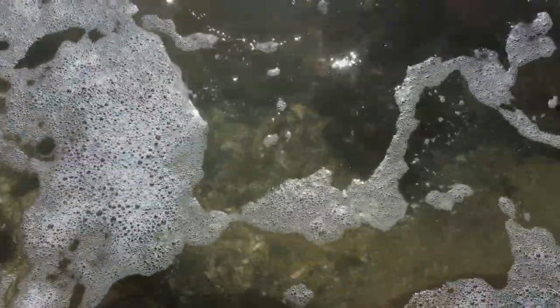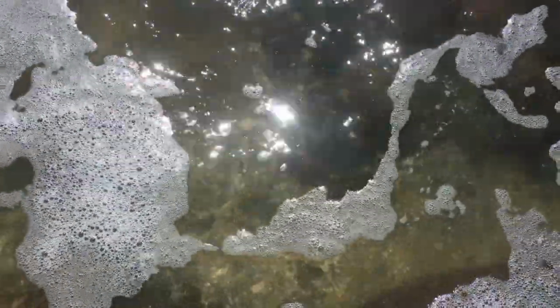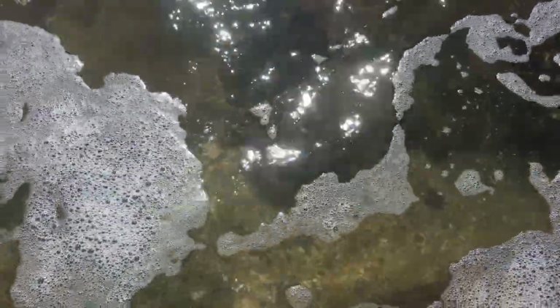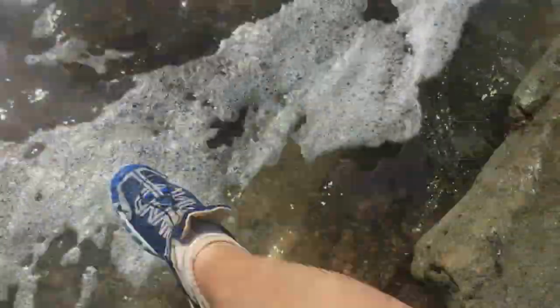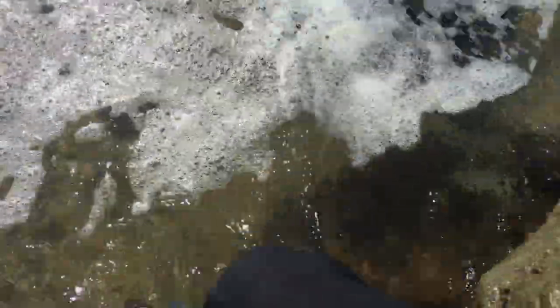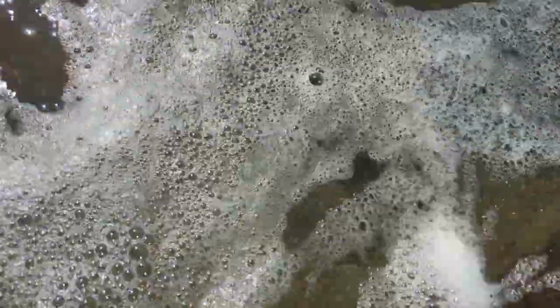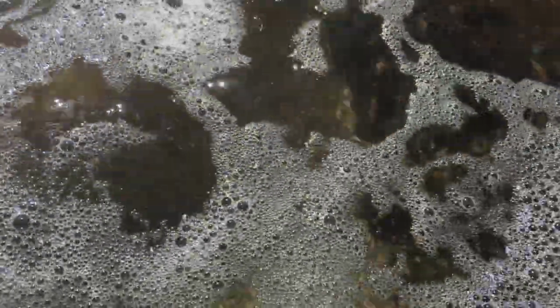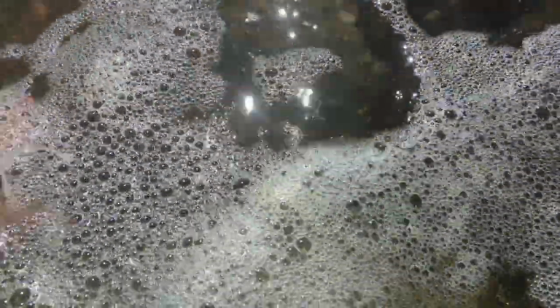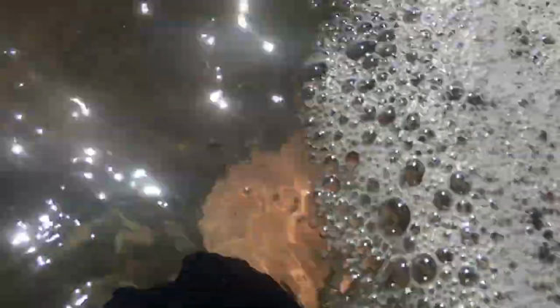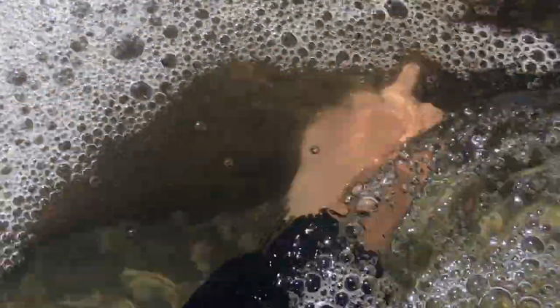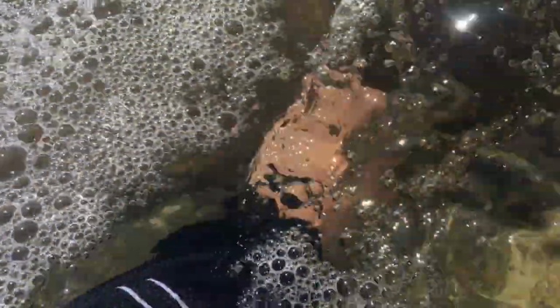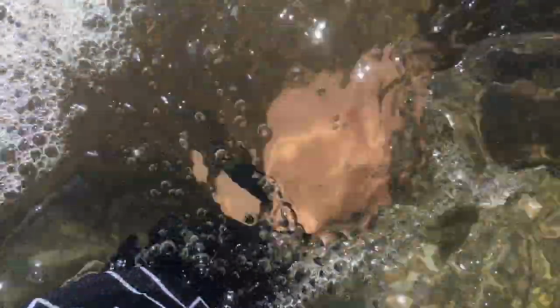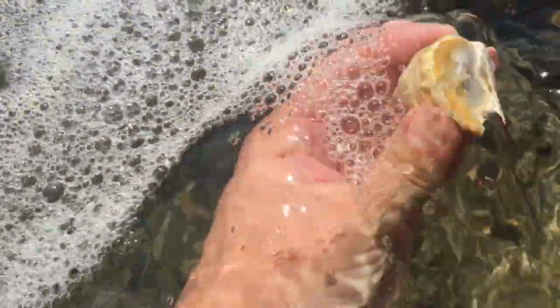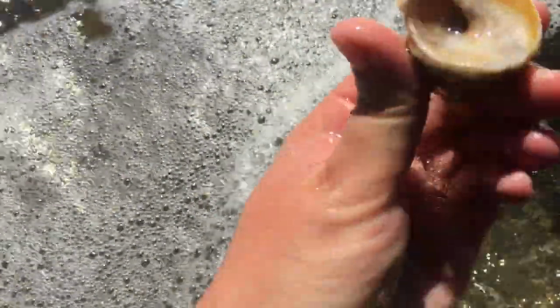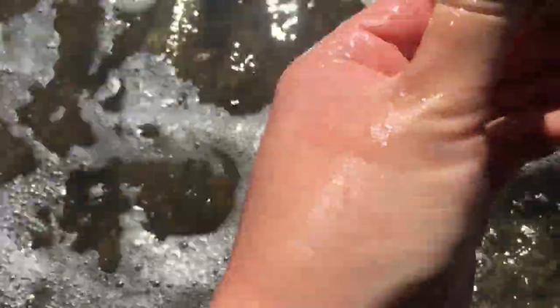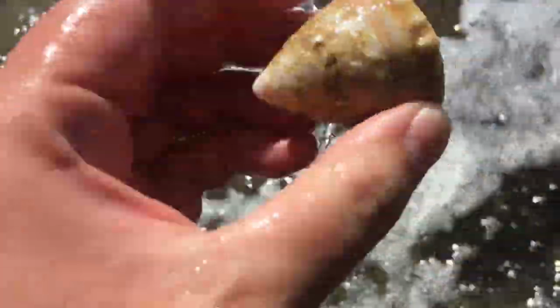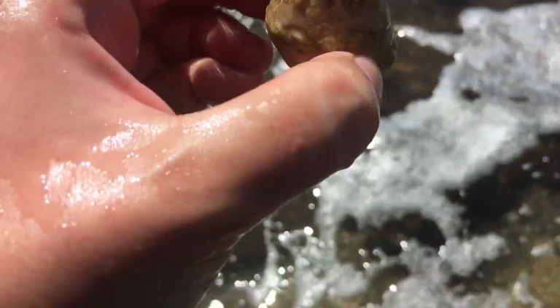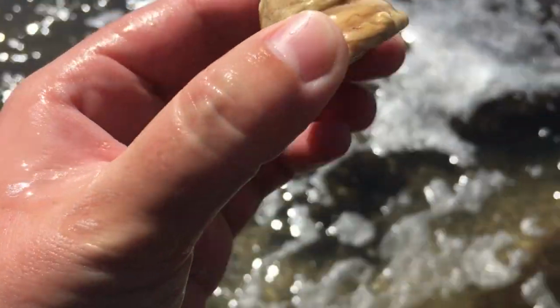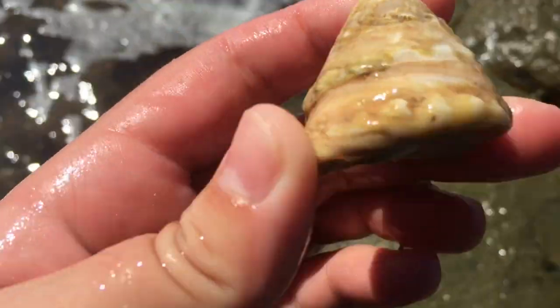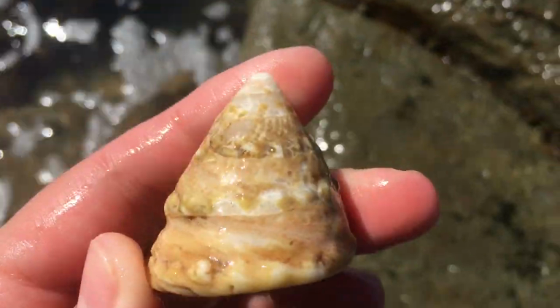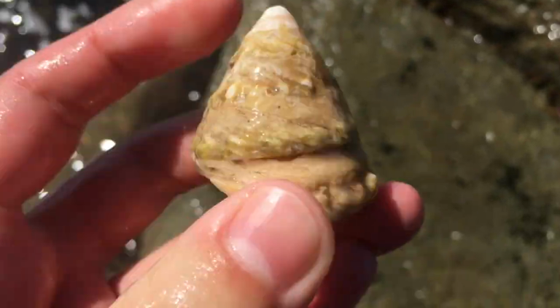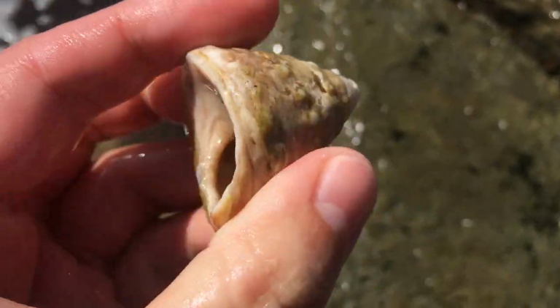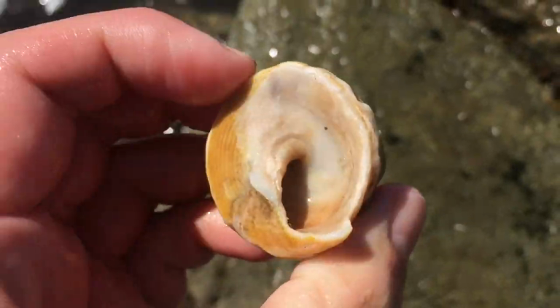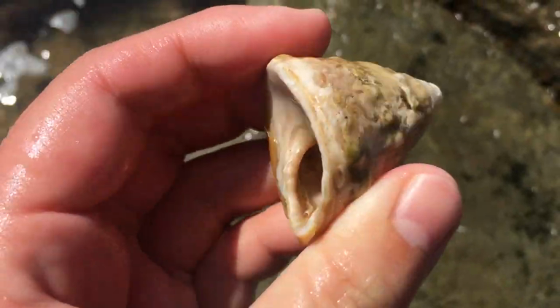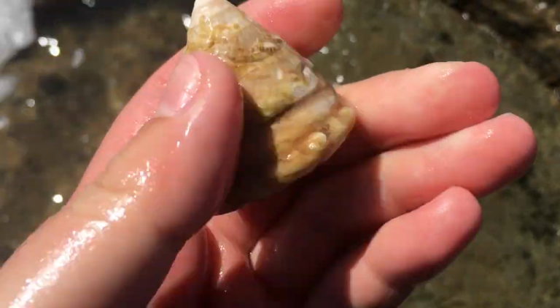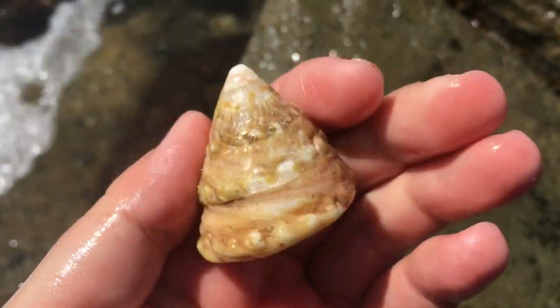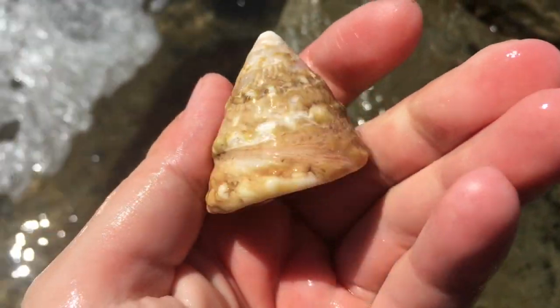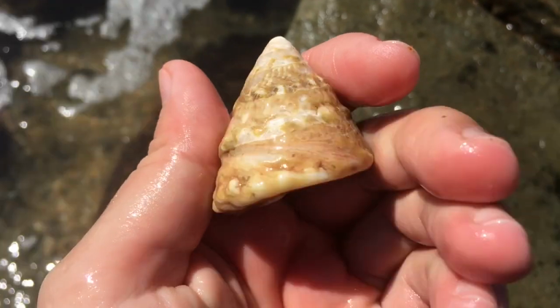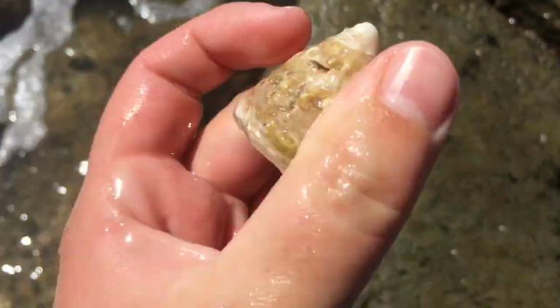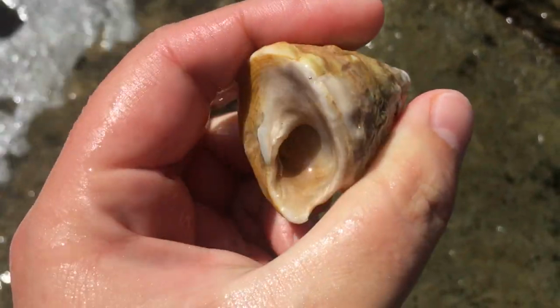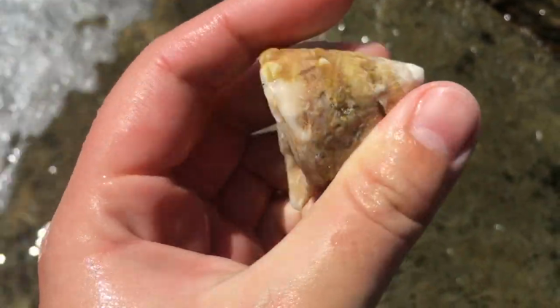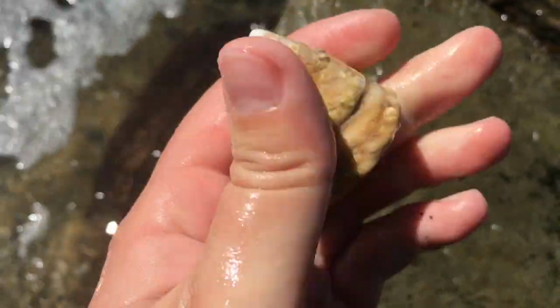I wonder if I can get to it. Ooh, top shell! Are you occupied? I have no idea if that's occupied, but woohoo, got it! I'll have to keep an eye on that one.